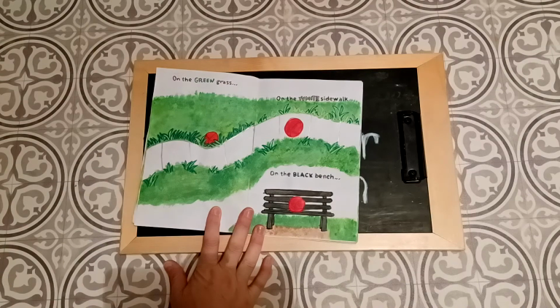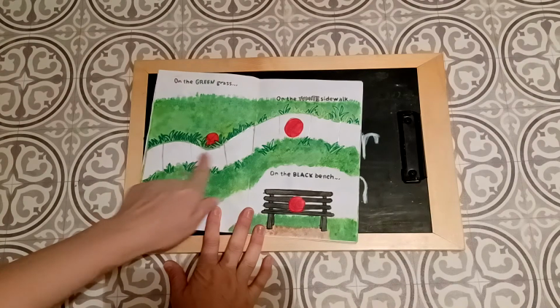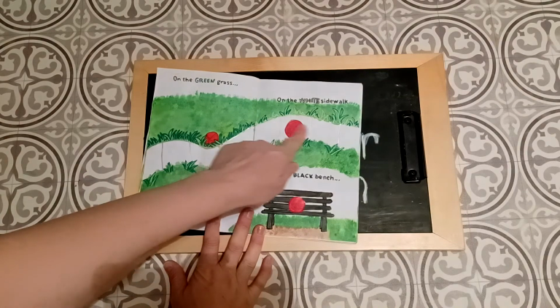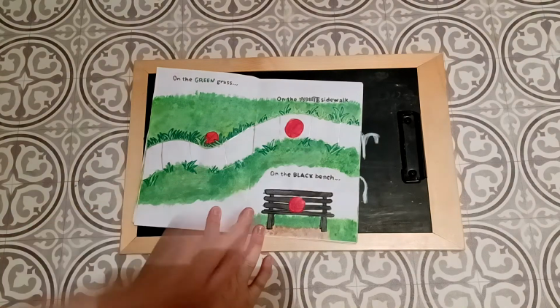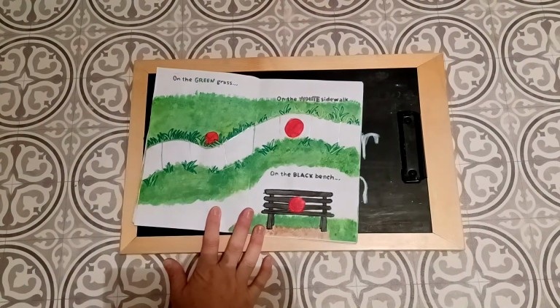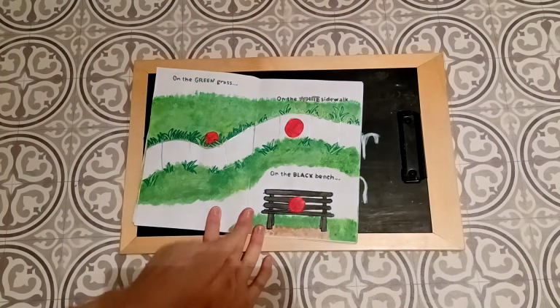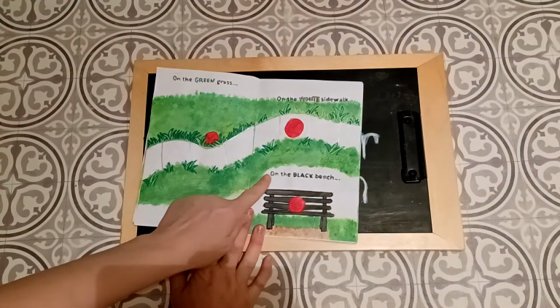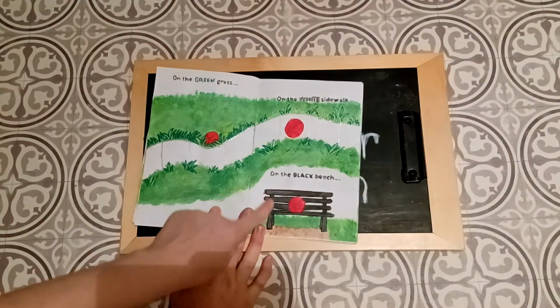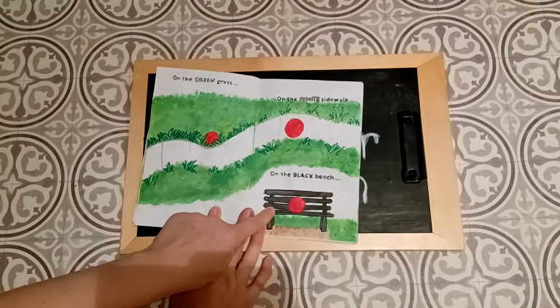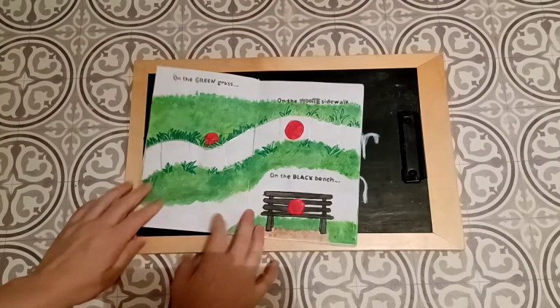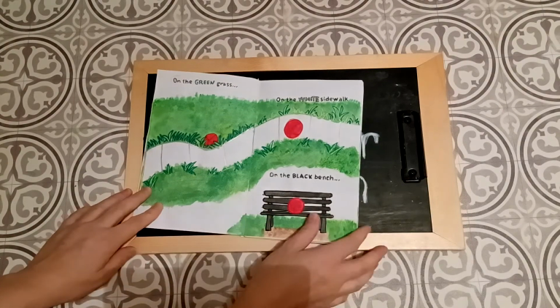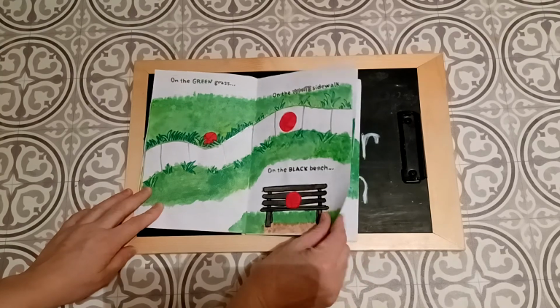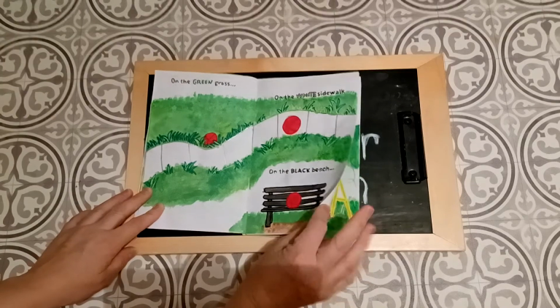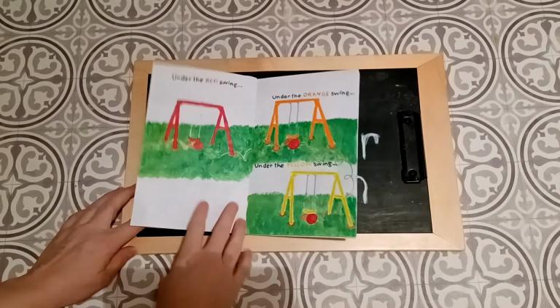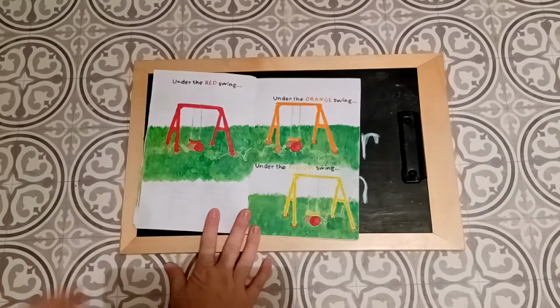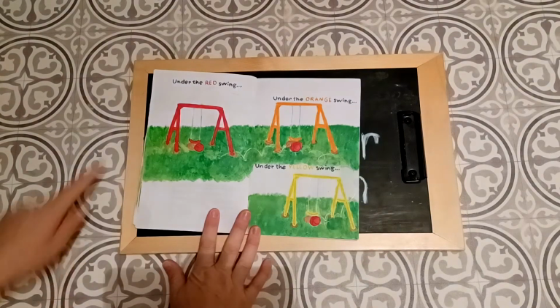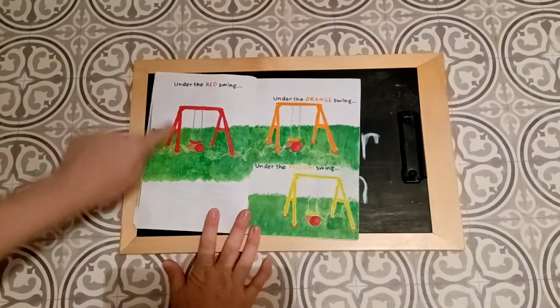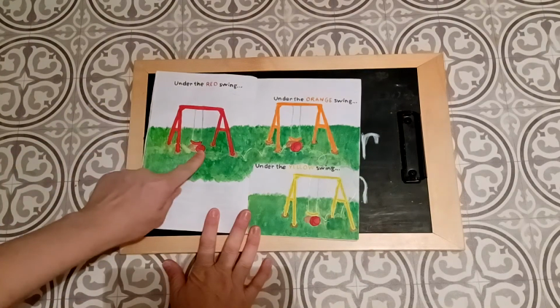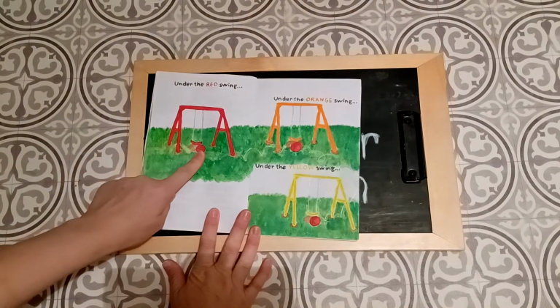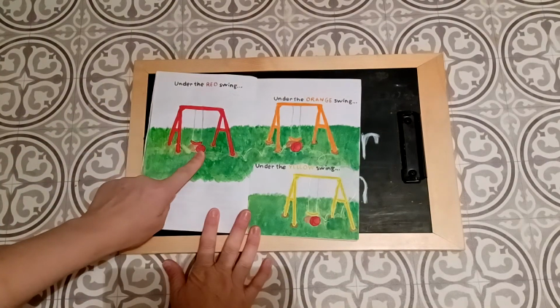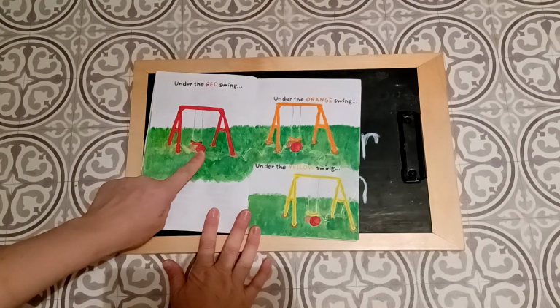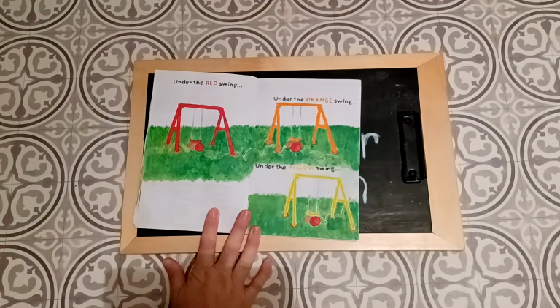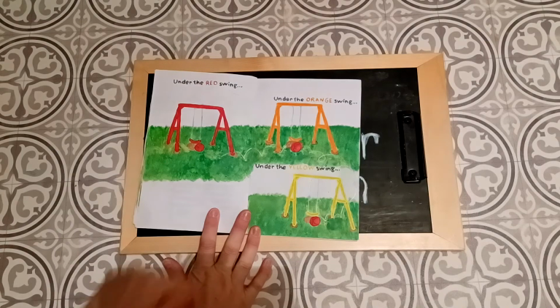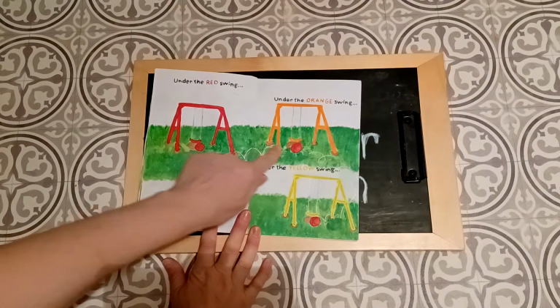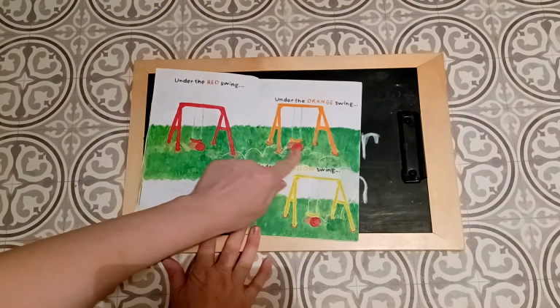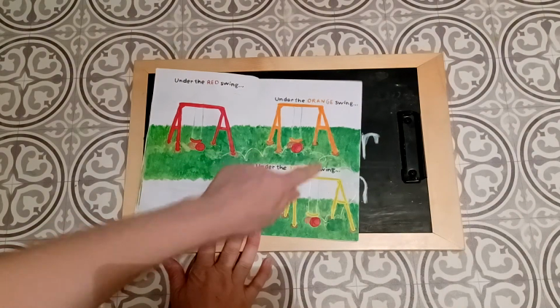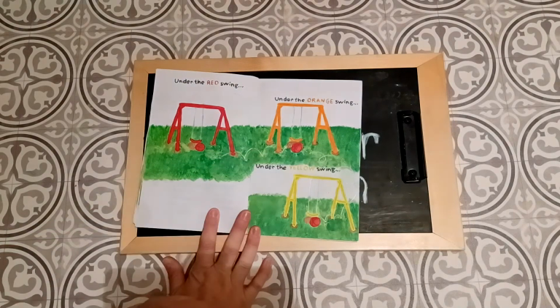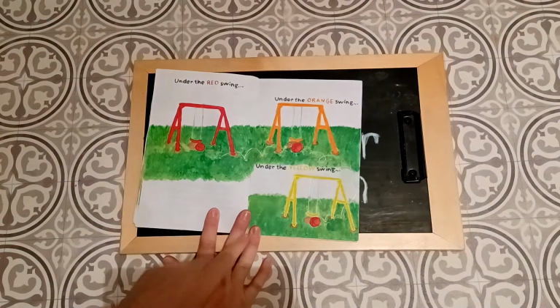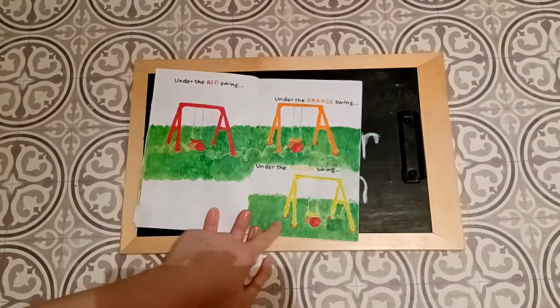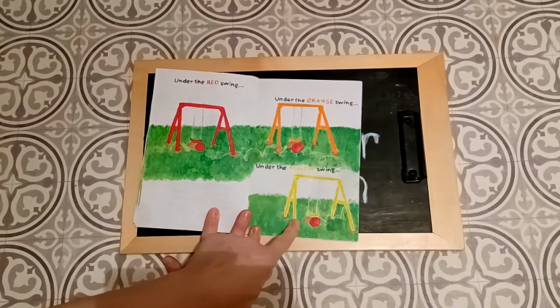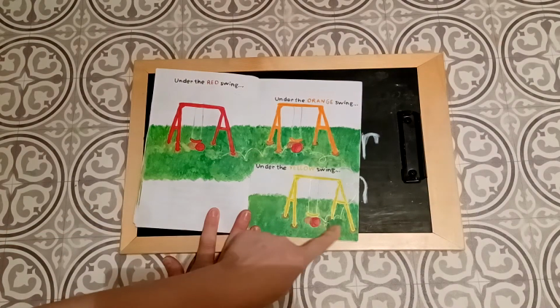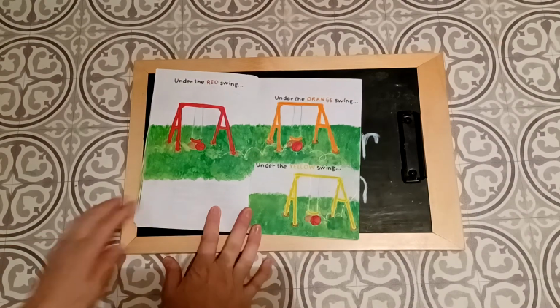On the white sidewalk, on the black bench, under the red swing, under the orange swing, and under the yellow swing.